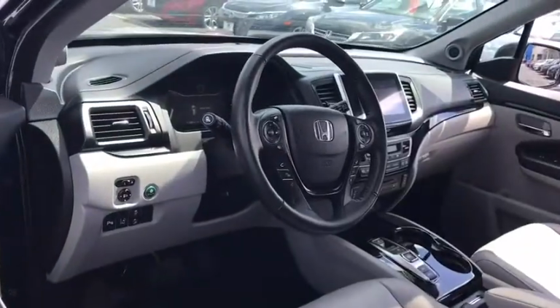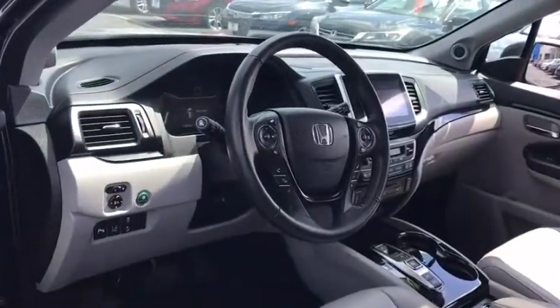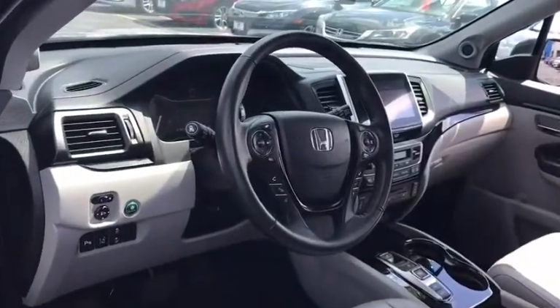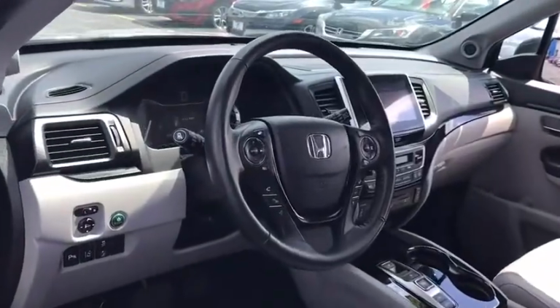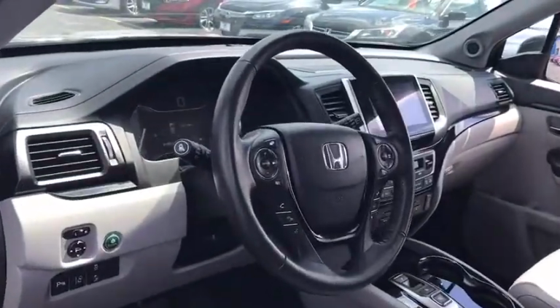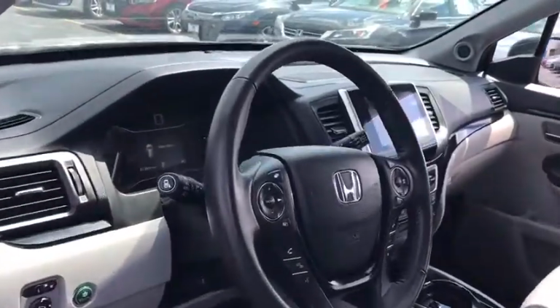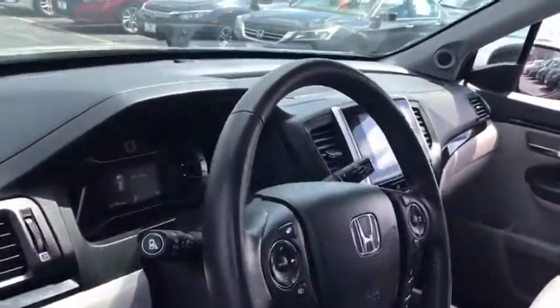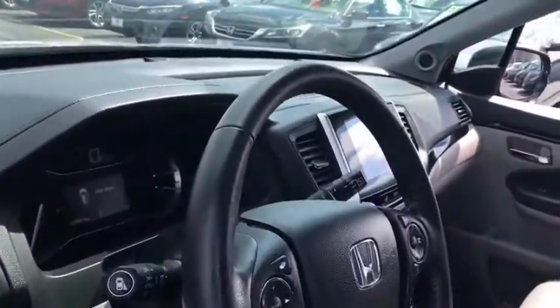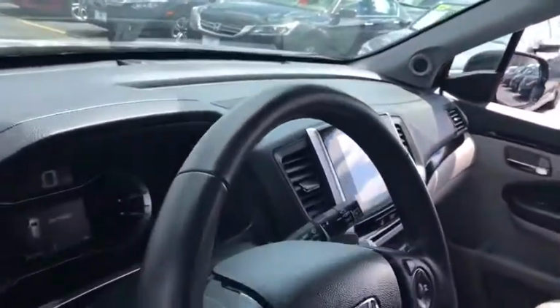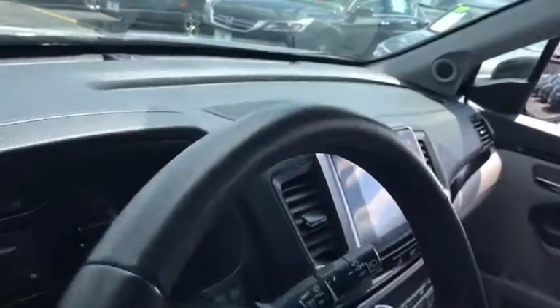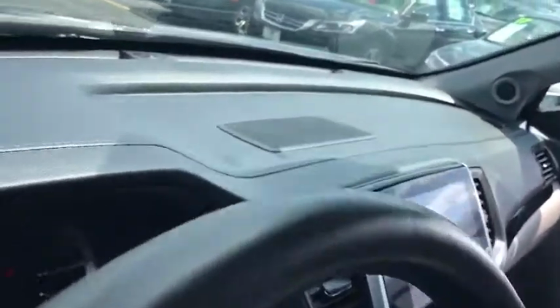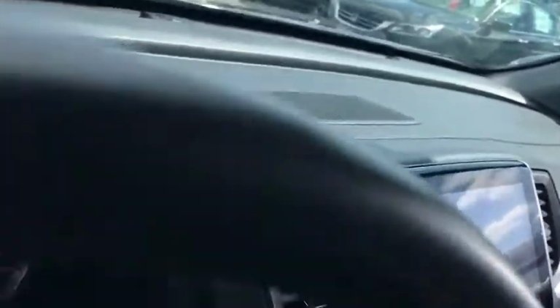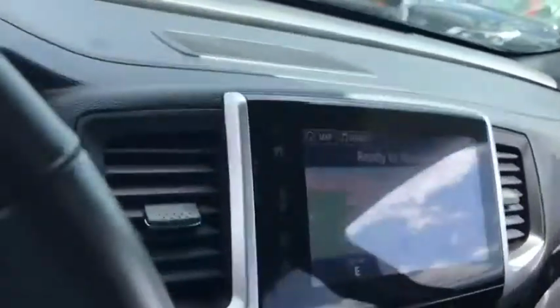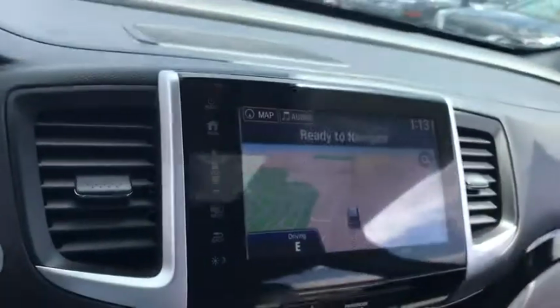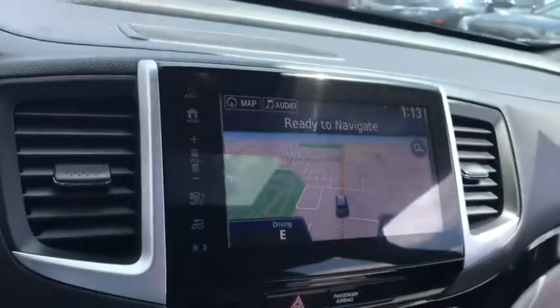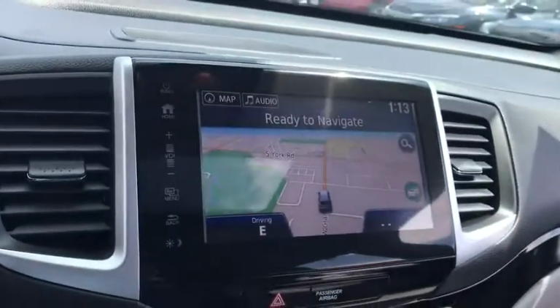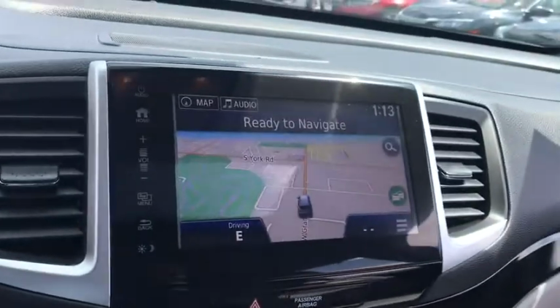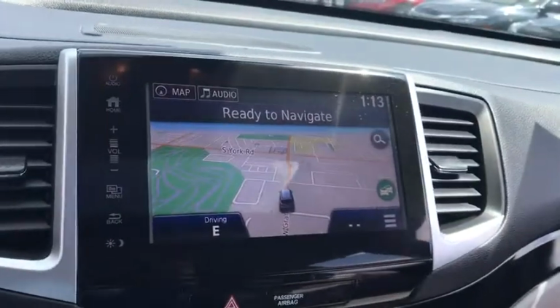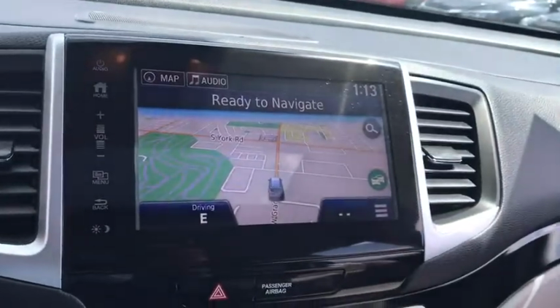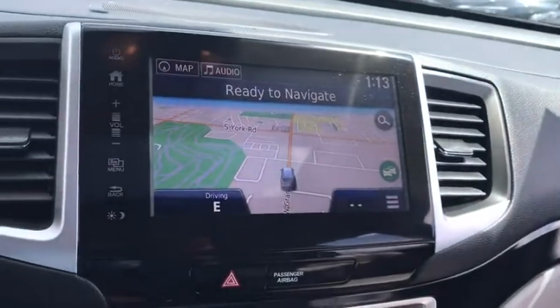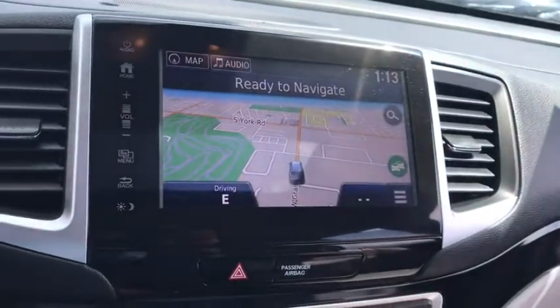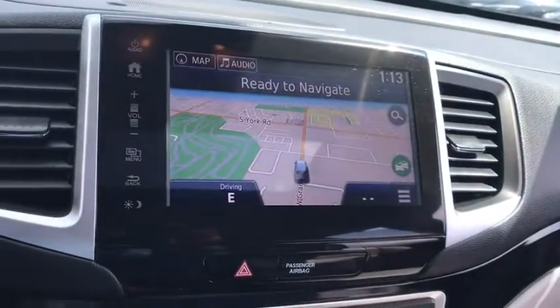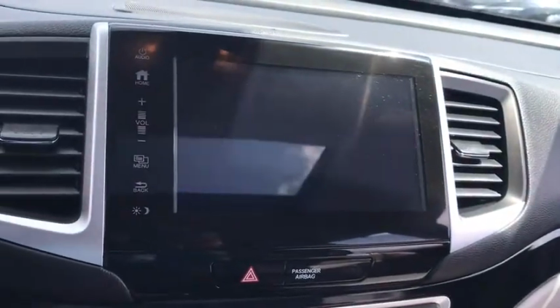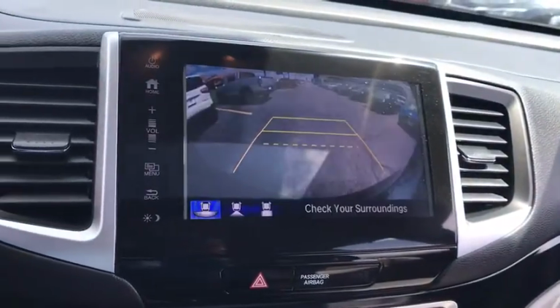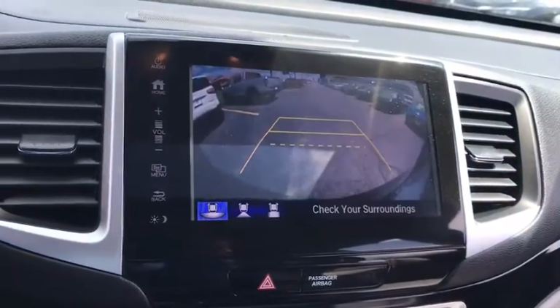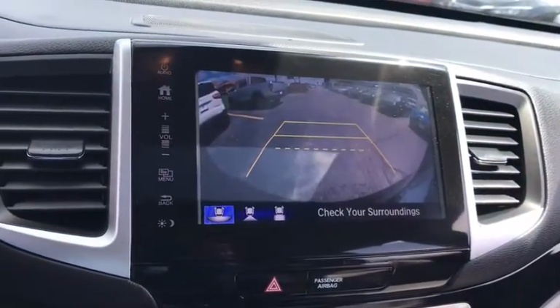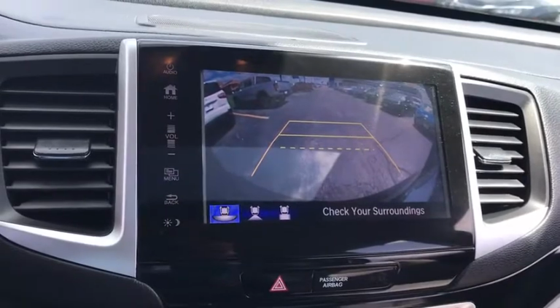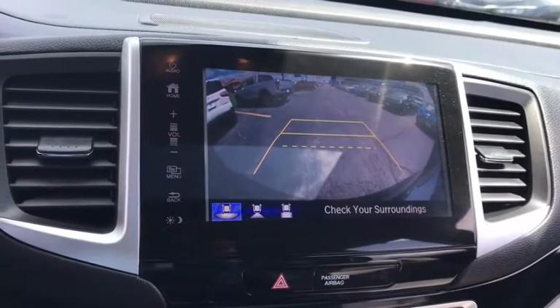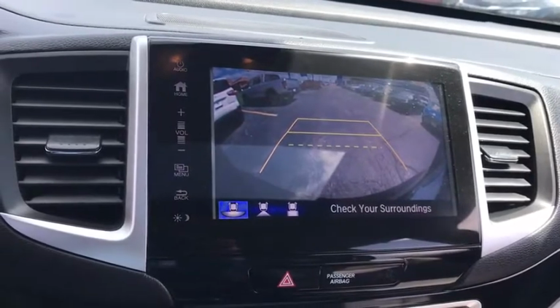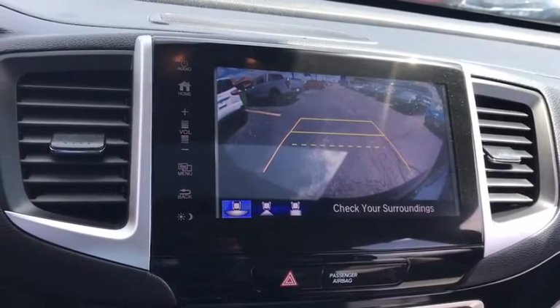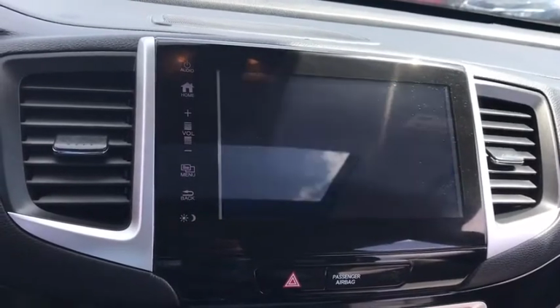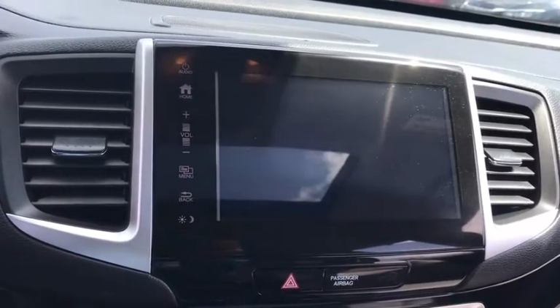Power passenger seat, stability control, traction control, lane departure warning, steering wheel audio controls, anti-lock braking system, power lift gate.